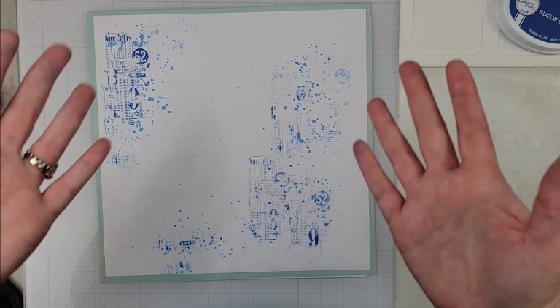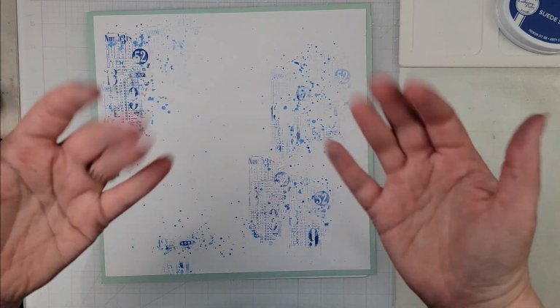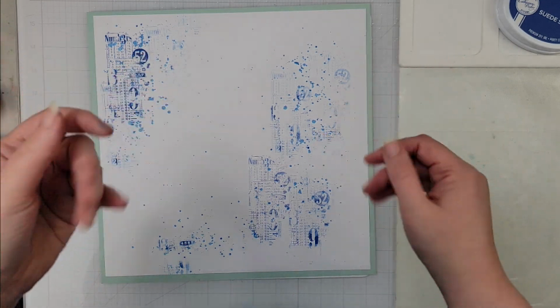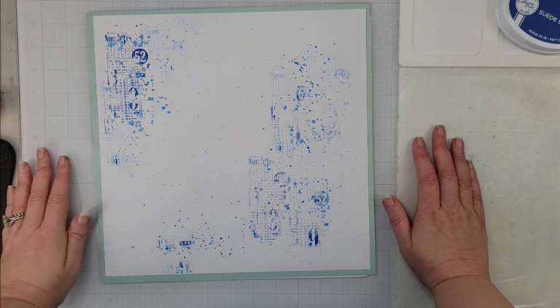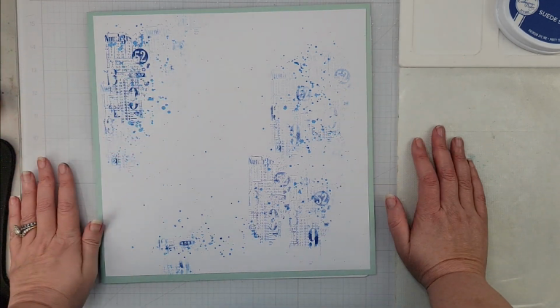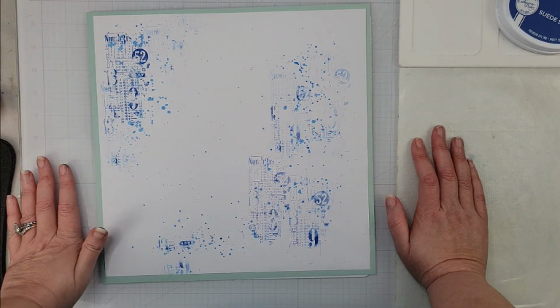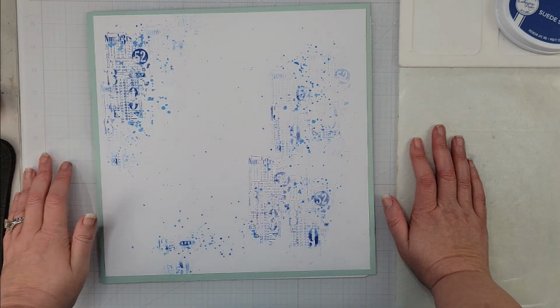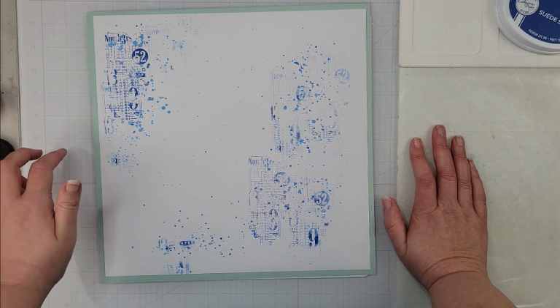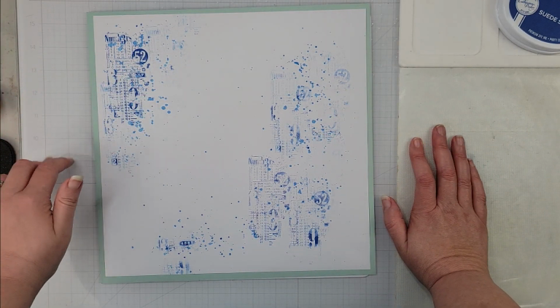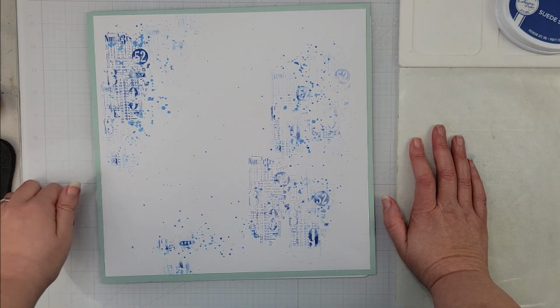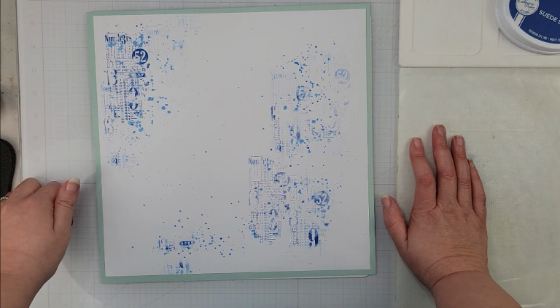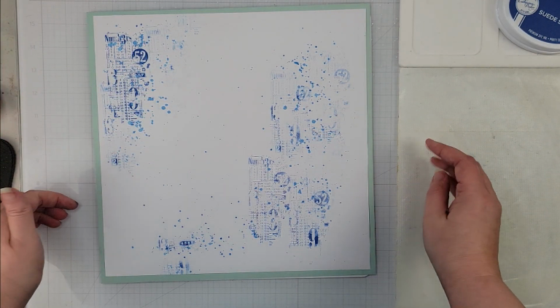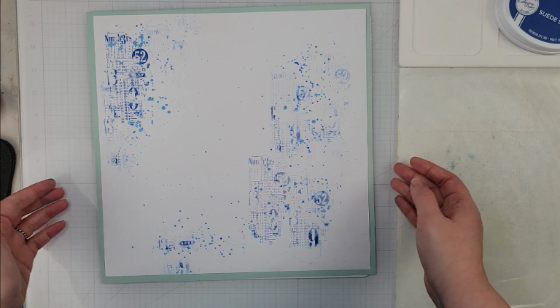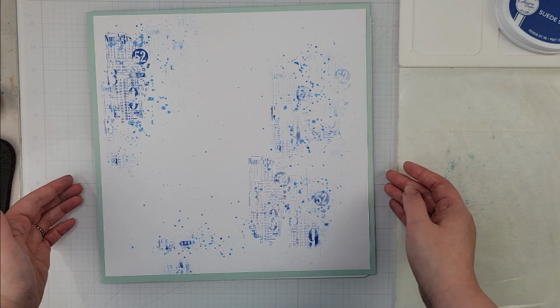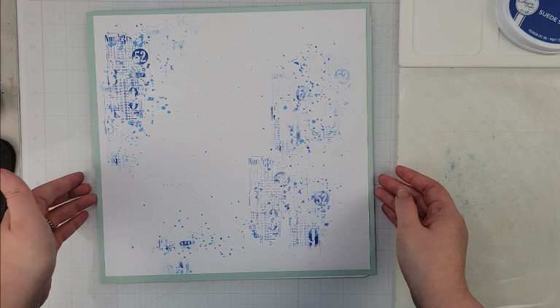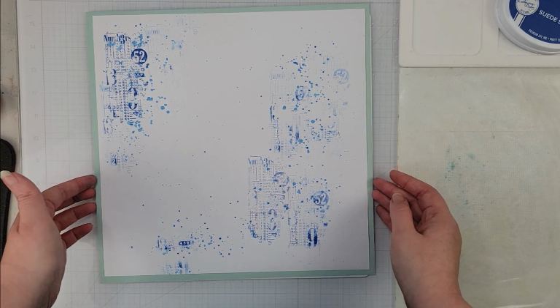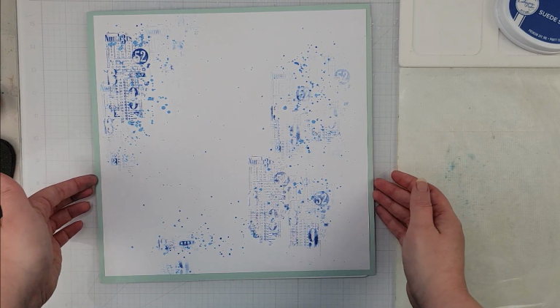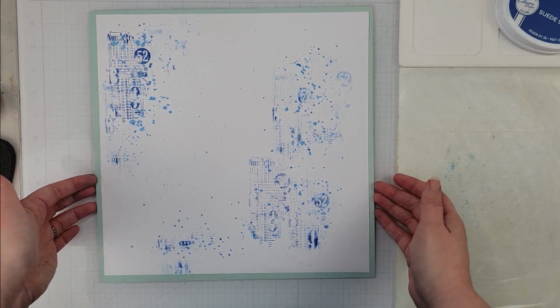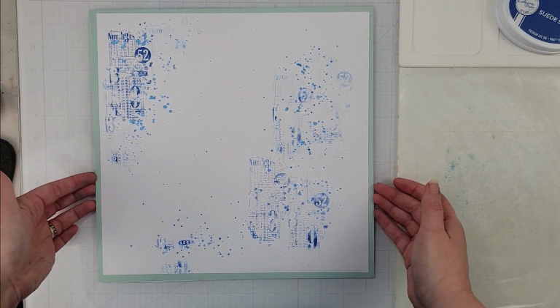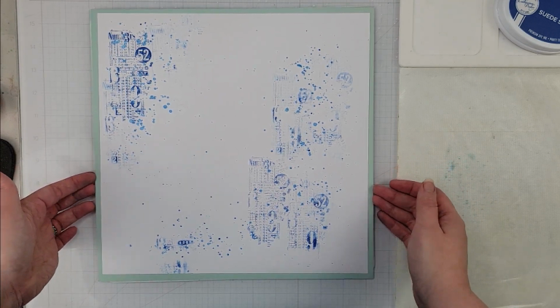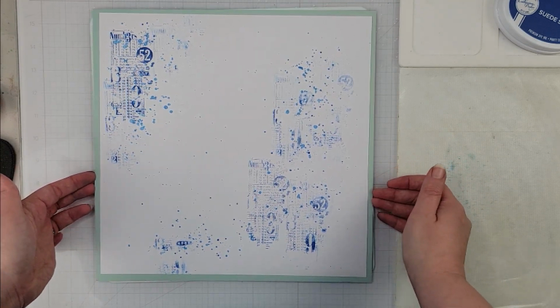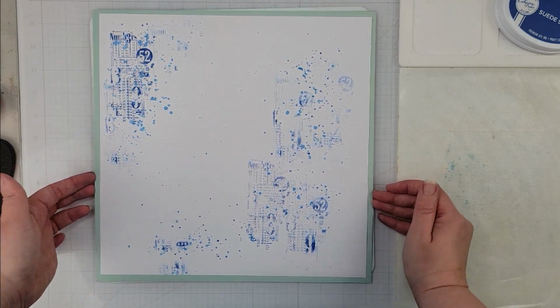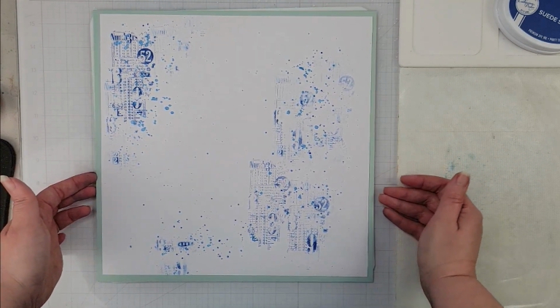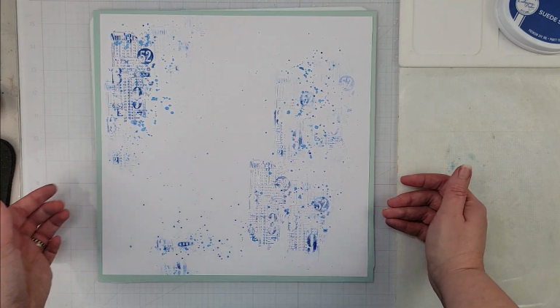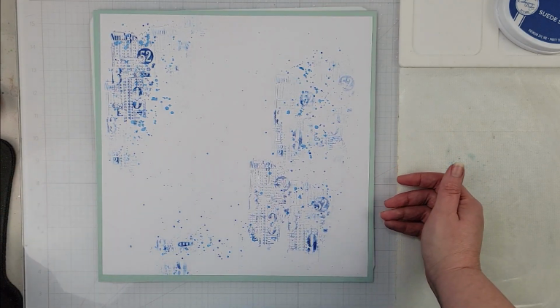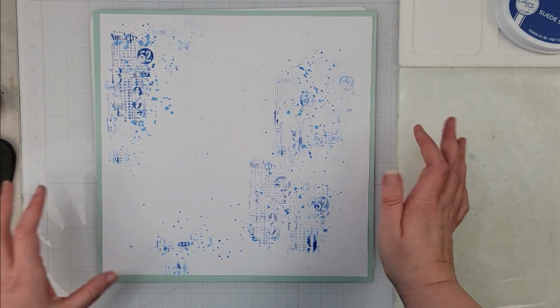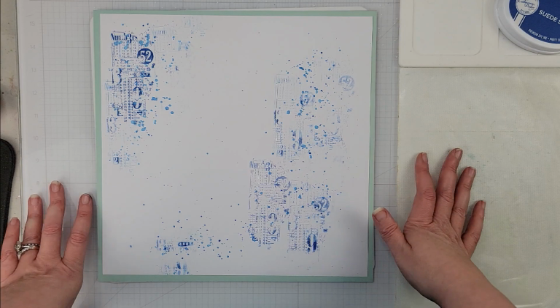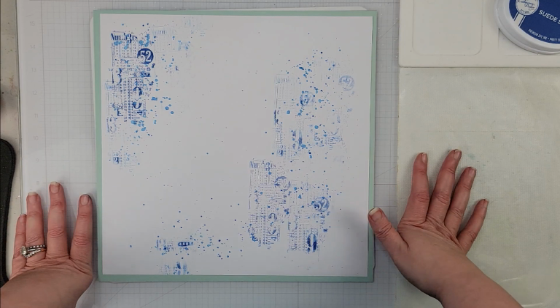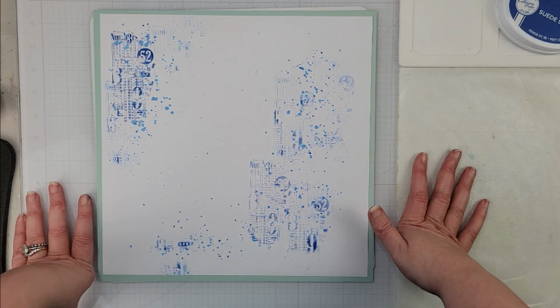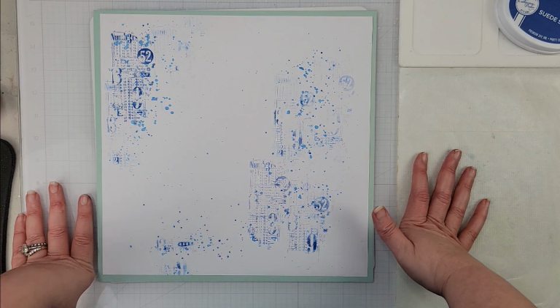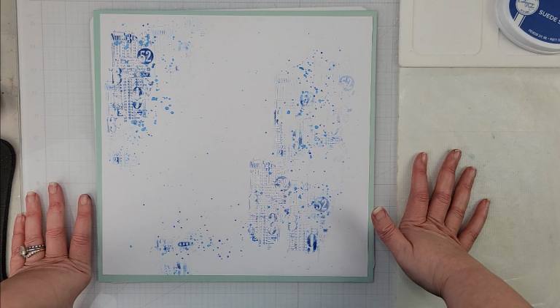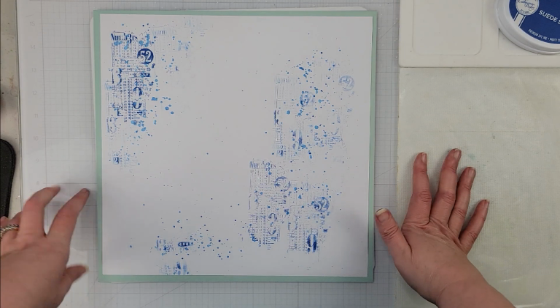Hey scrappers, it's Vanessa here and today I have a layout for Tracy Reed Designs. It's an oldie but a goodie and we are playing with the Felicity collection.